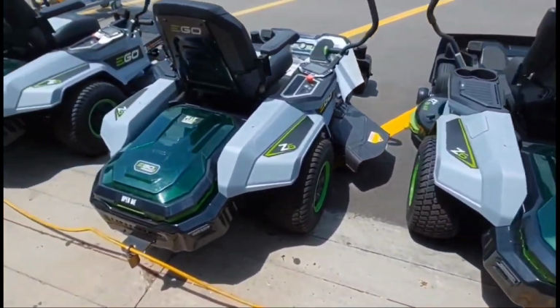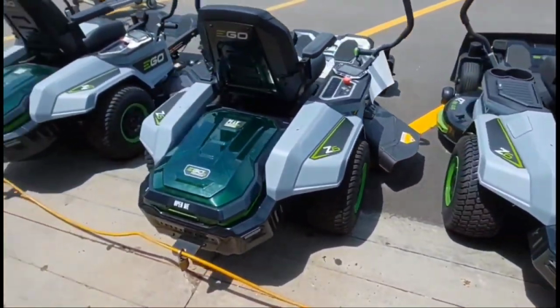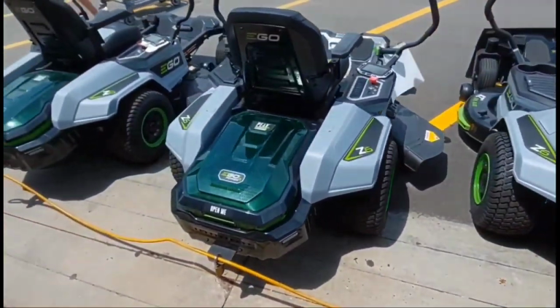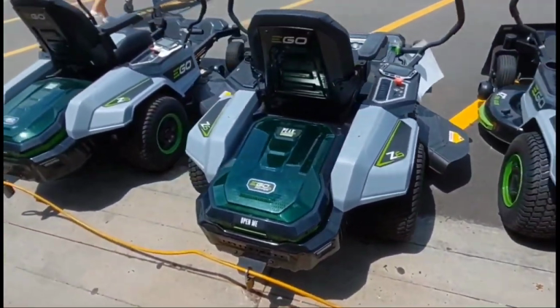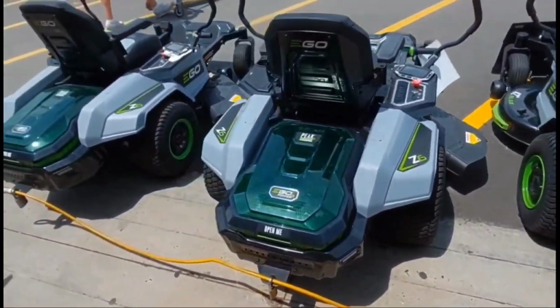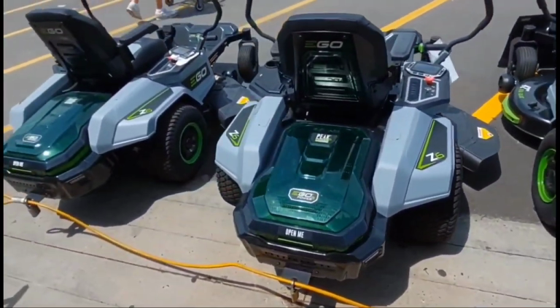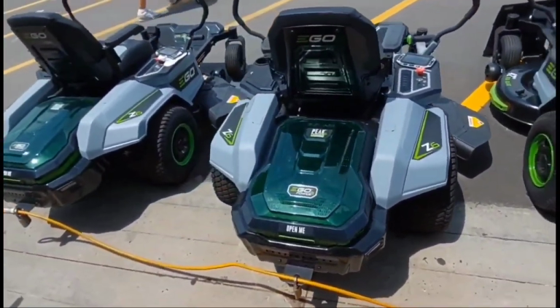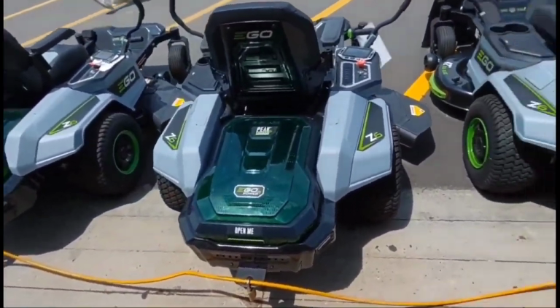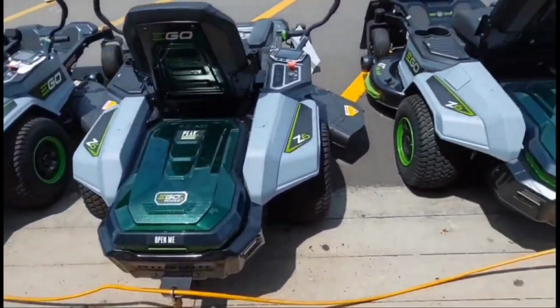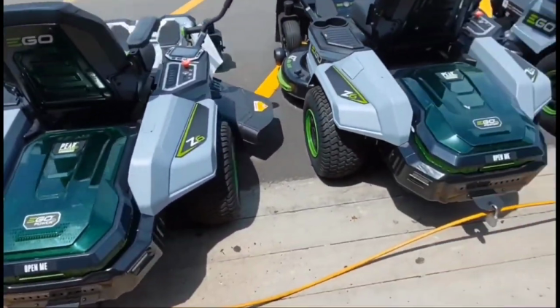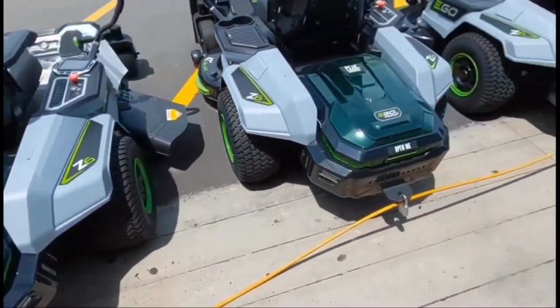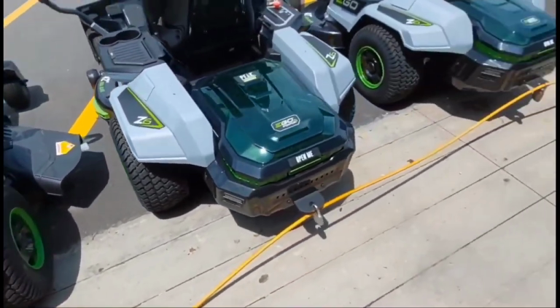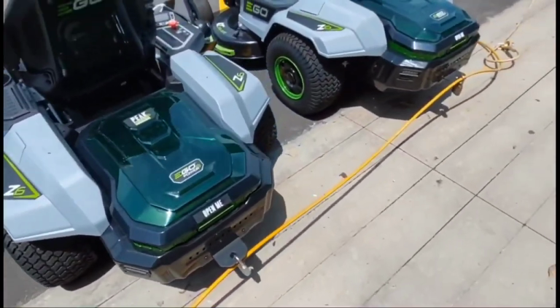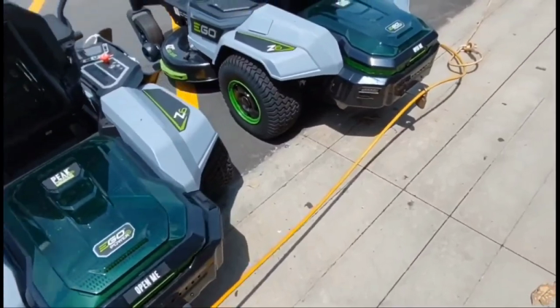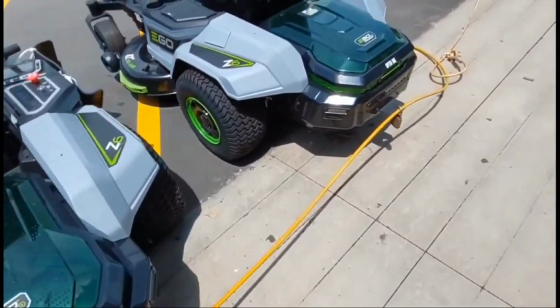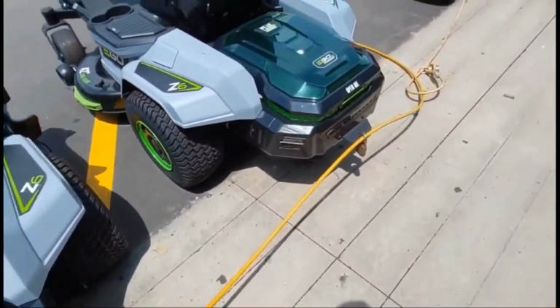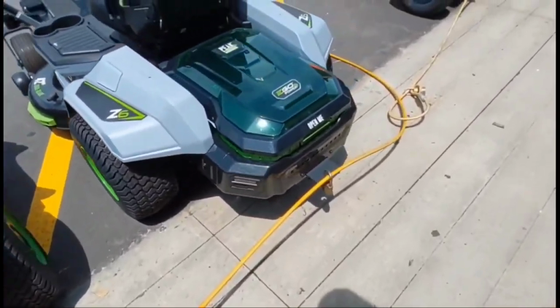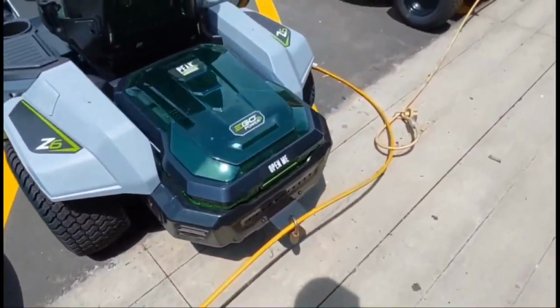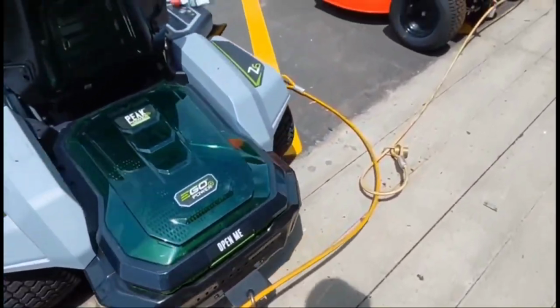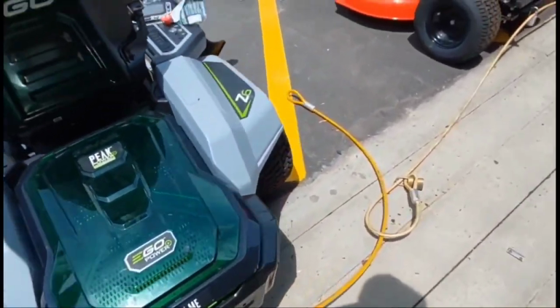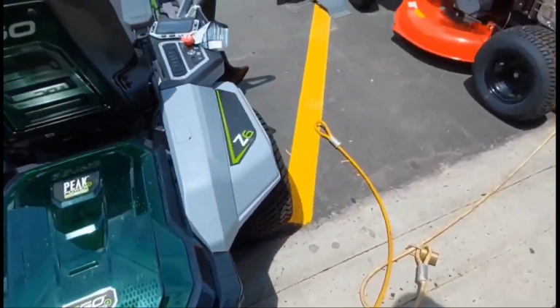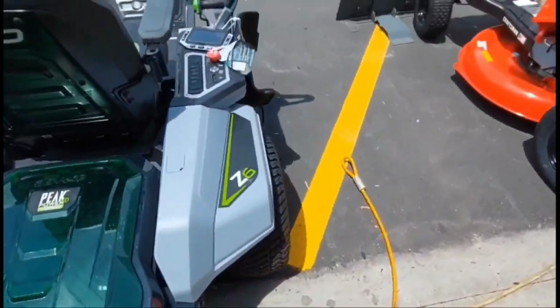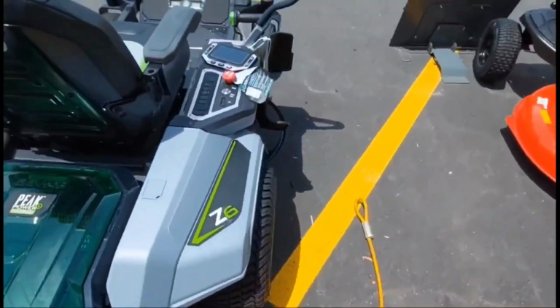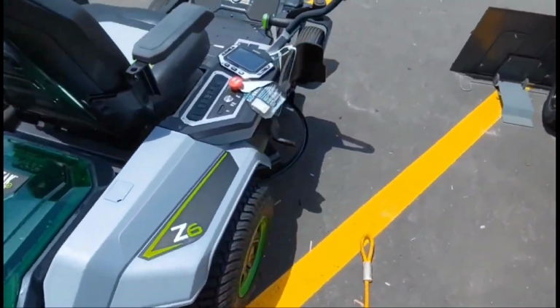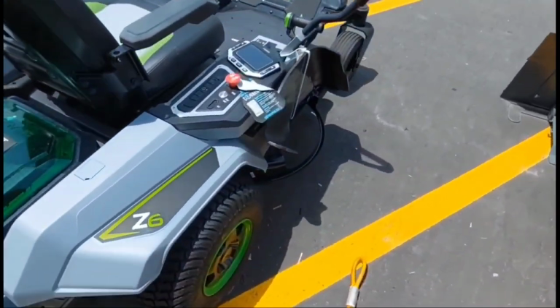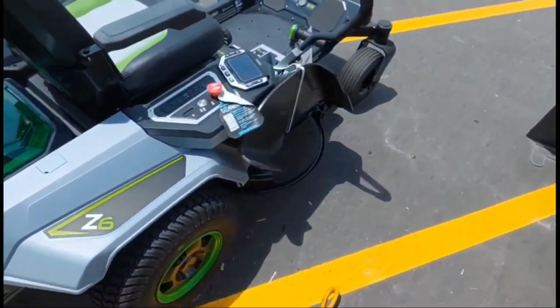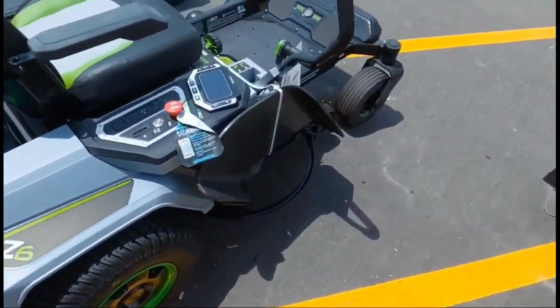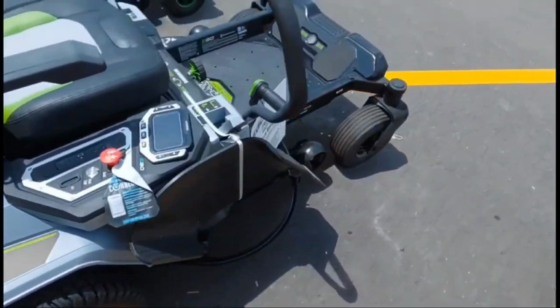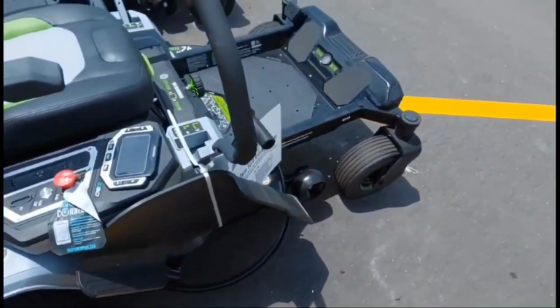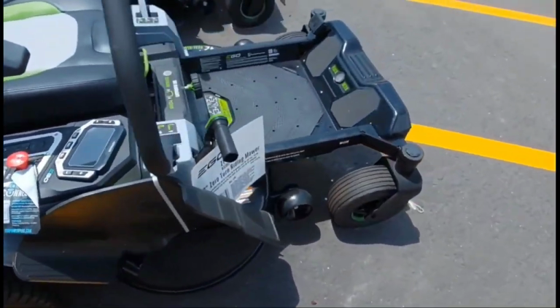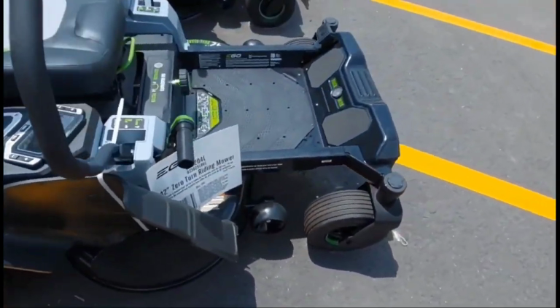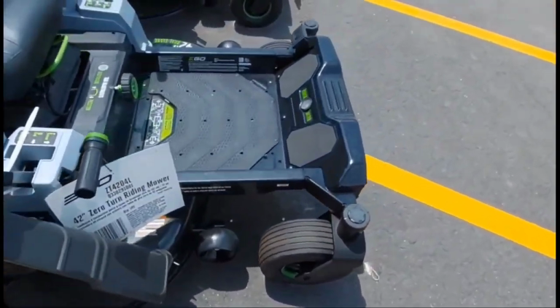These are the 42-inch models, and if you're not familiar with them, they take six batteries, they're fully electric, and very comparable to the Greenworks Pro.